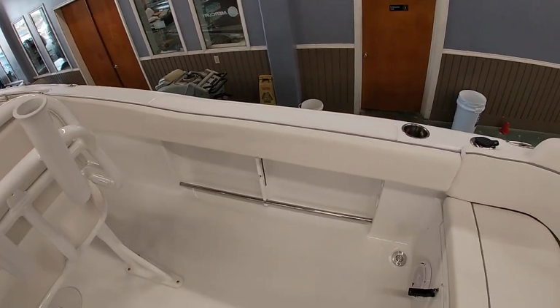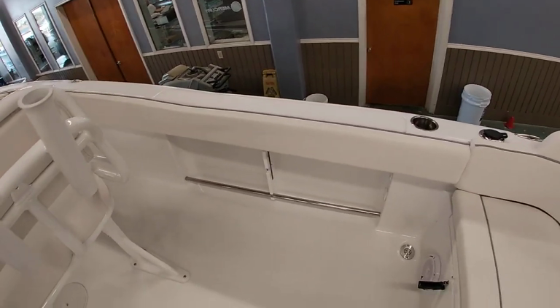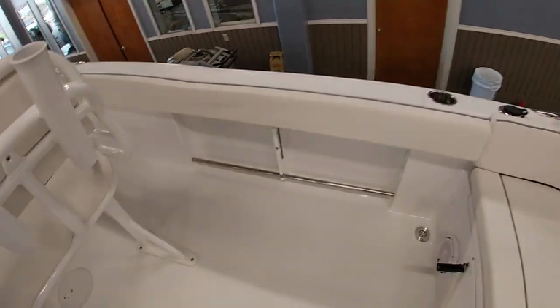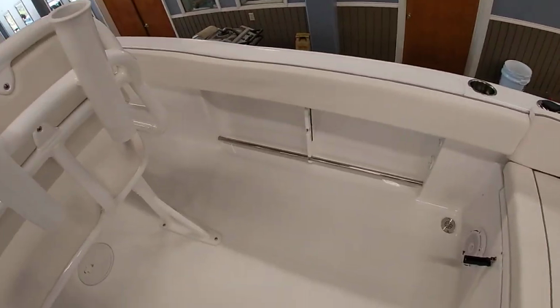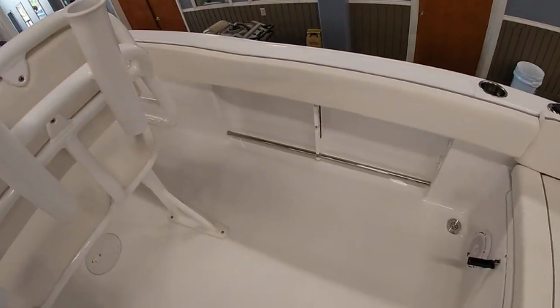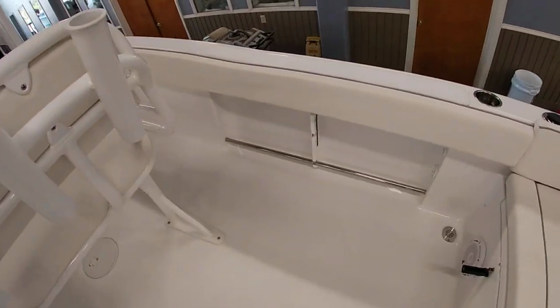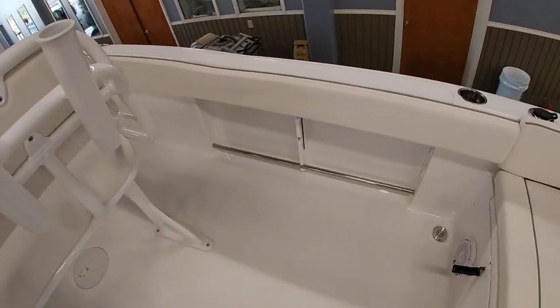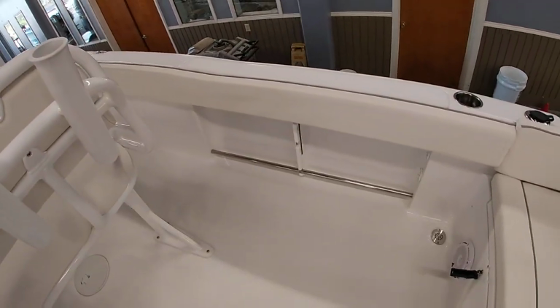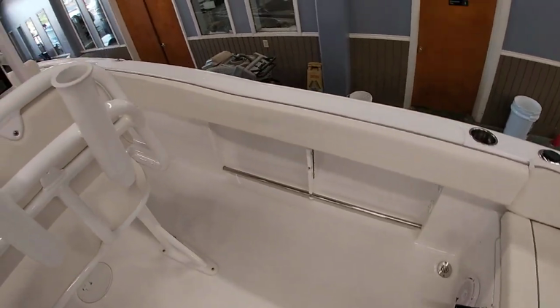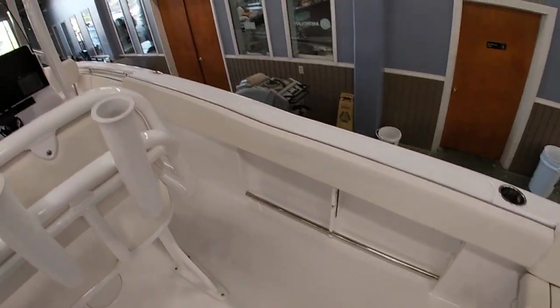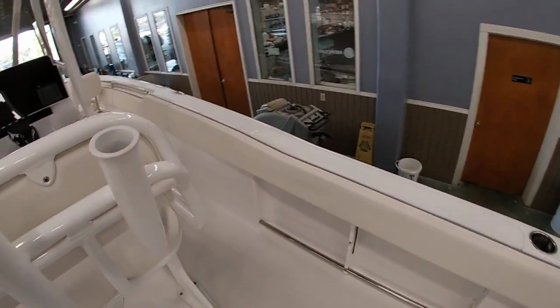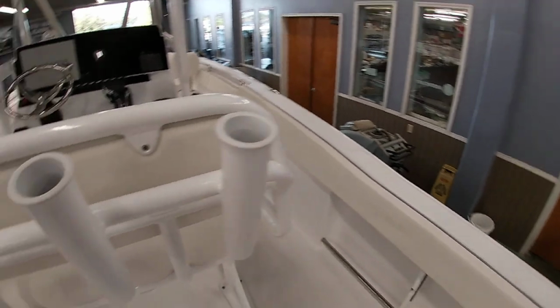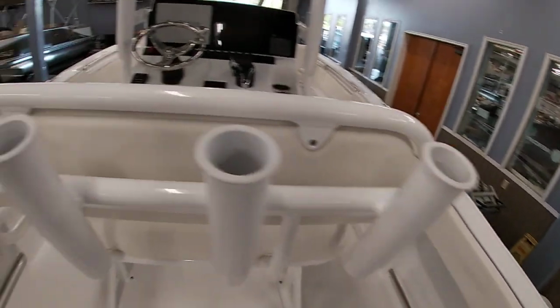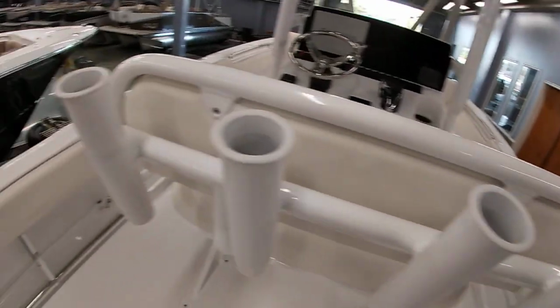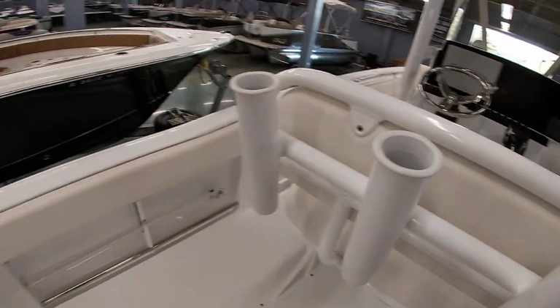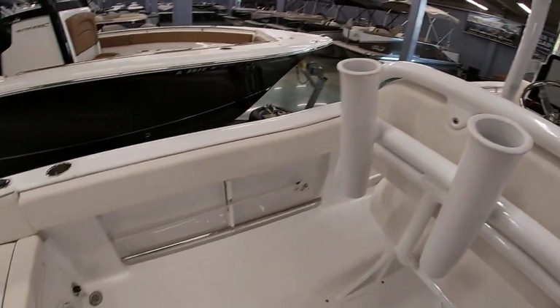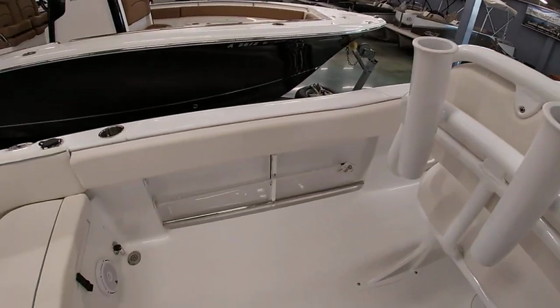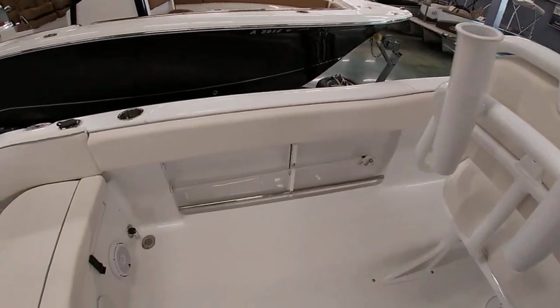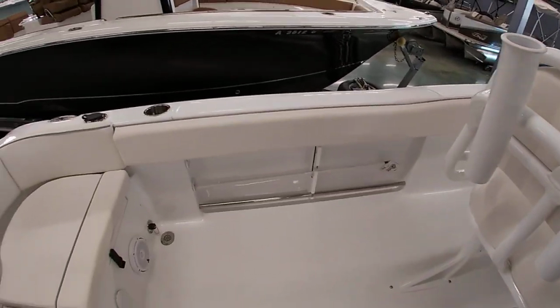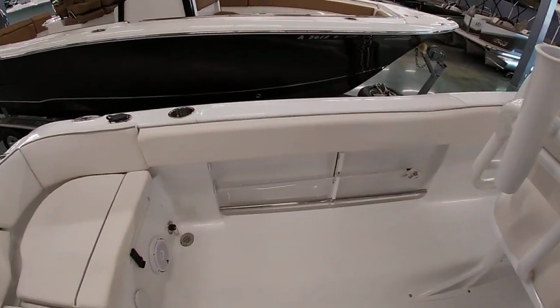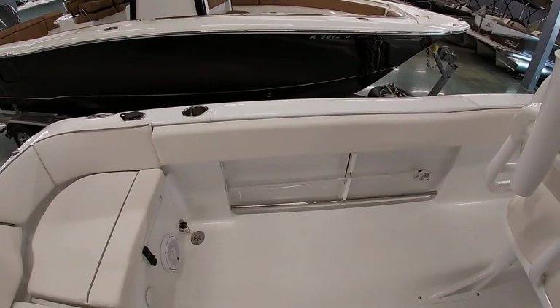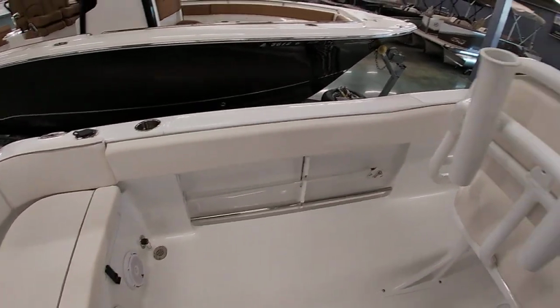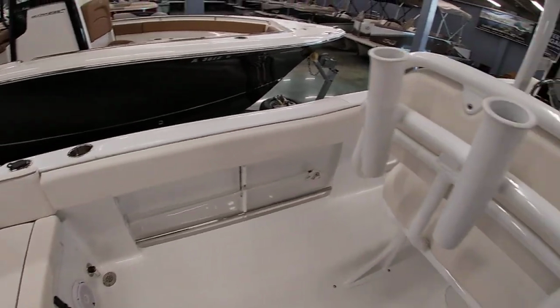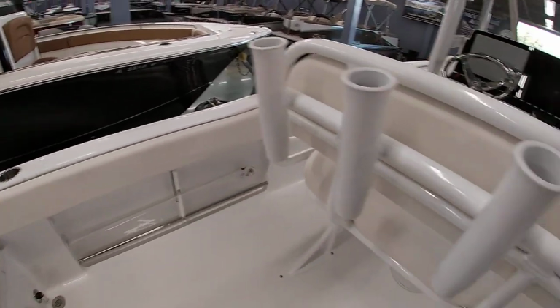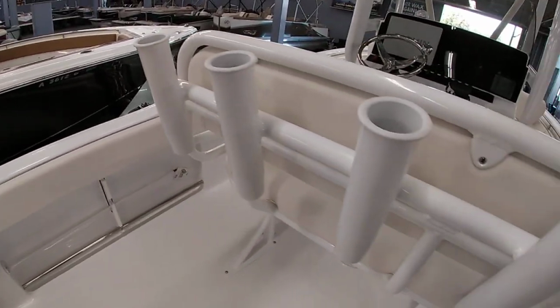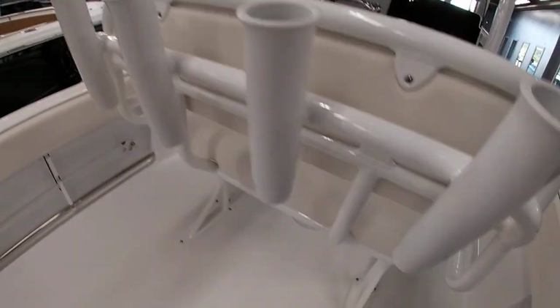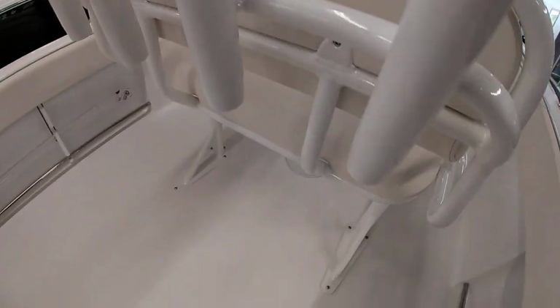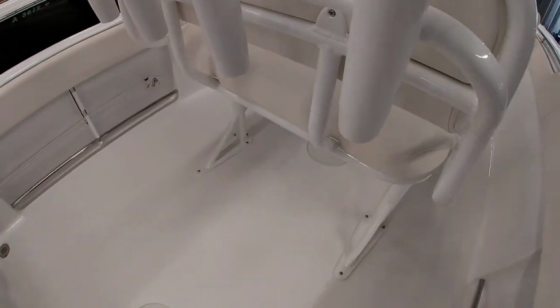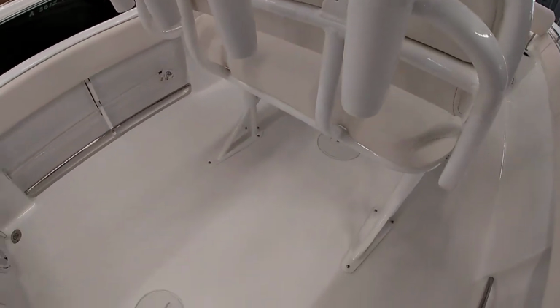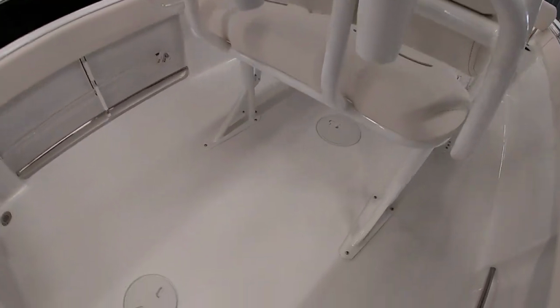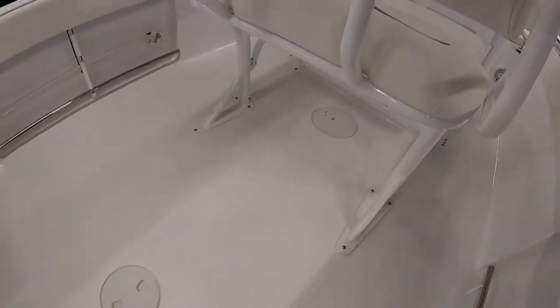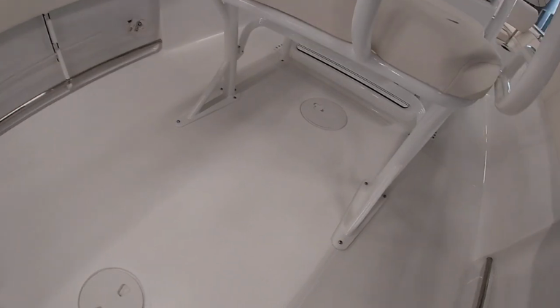You can see your tow reels here for fighting the fish. You do have under-gunnel rod storage, and there's a place for a nice cooler underneath the leaning post.